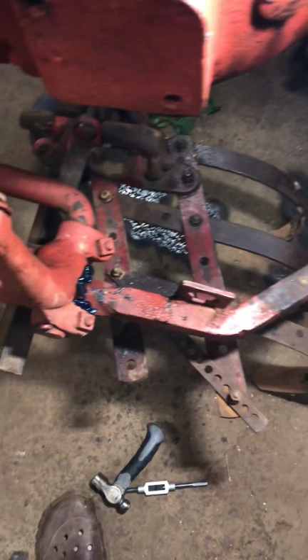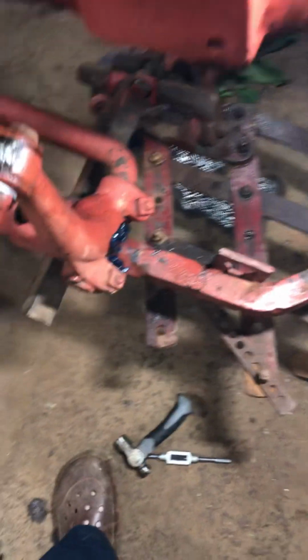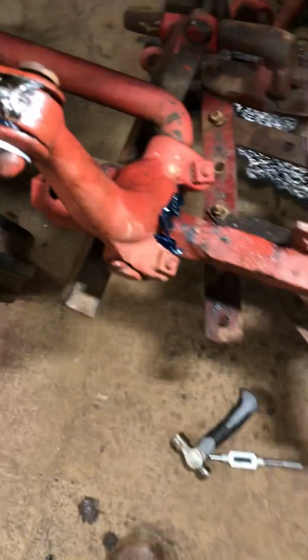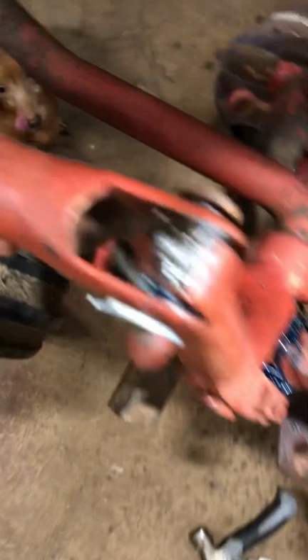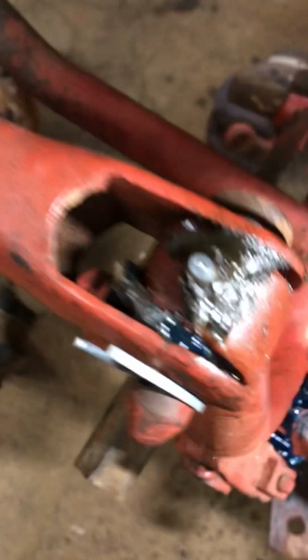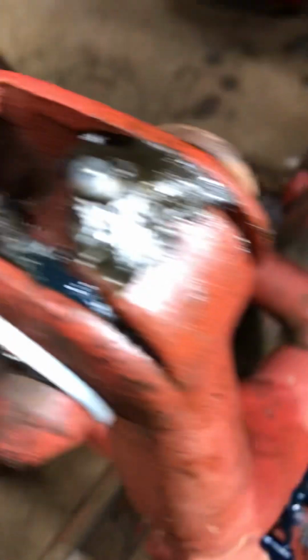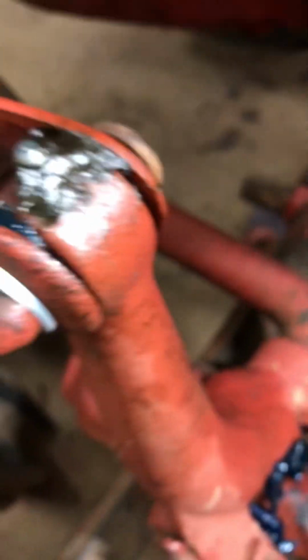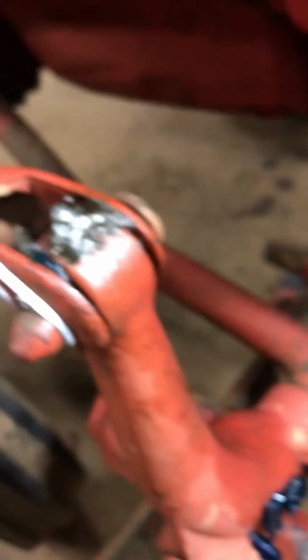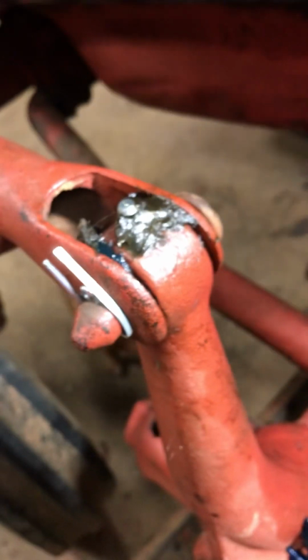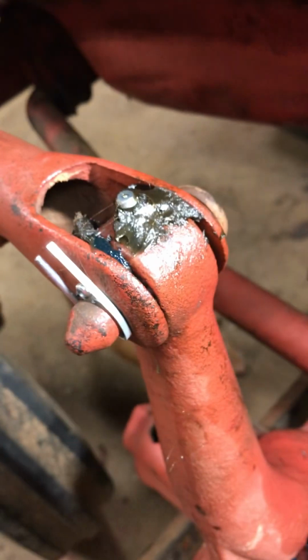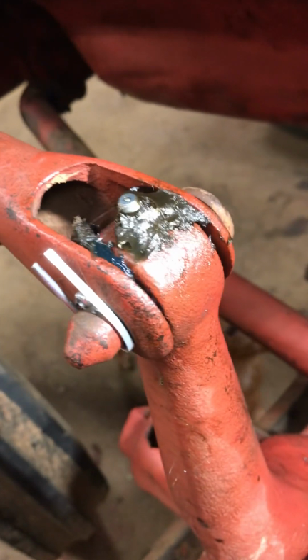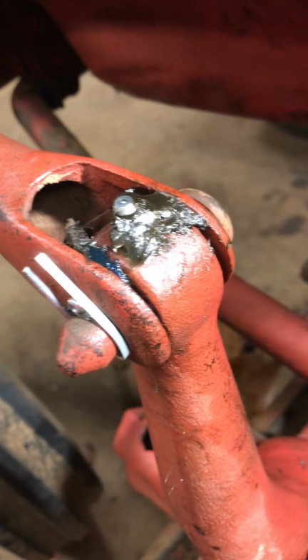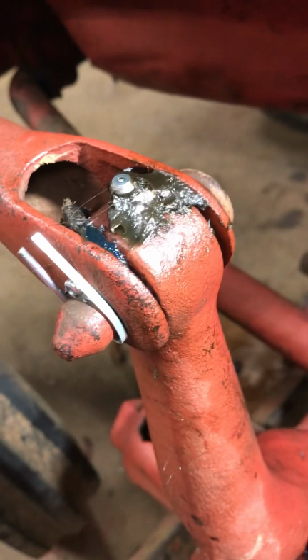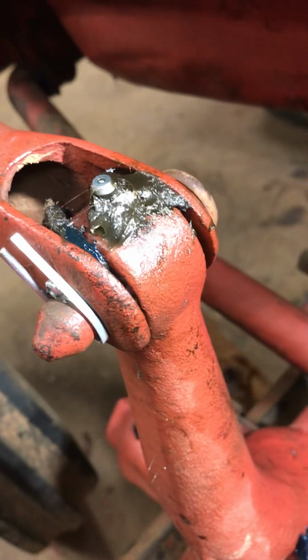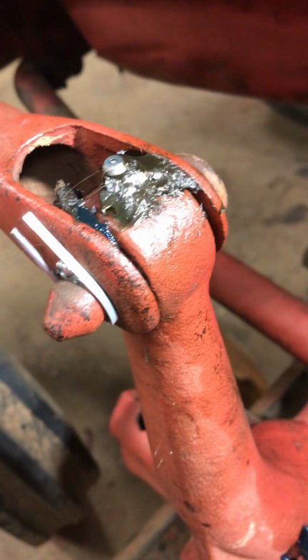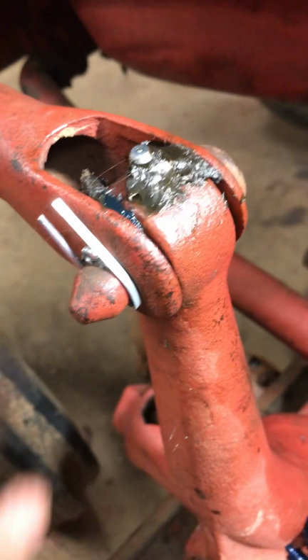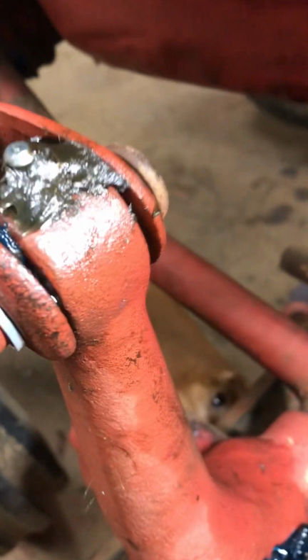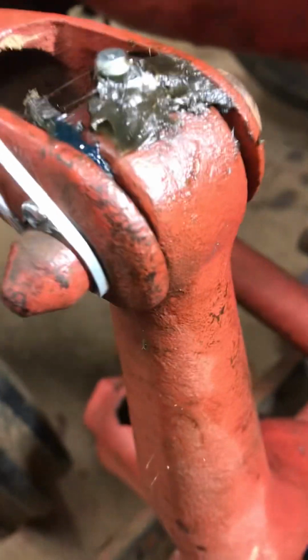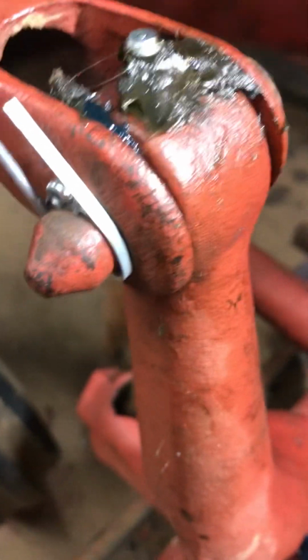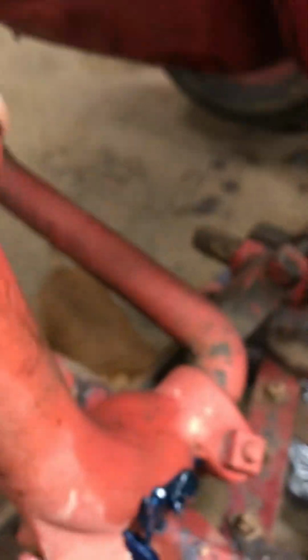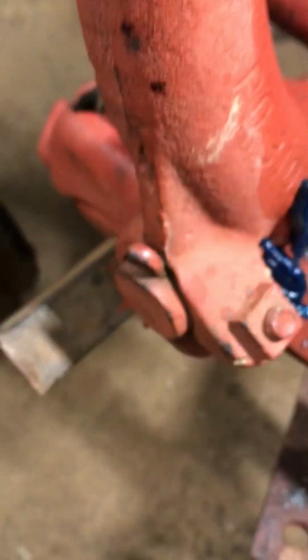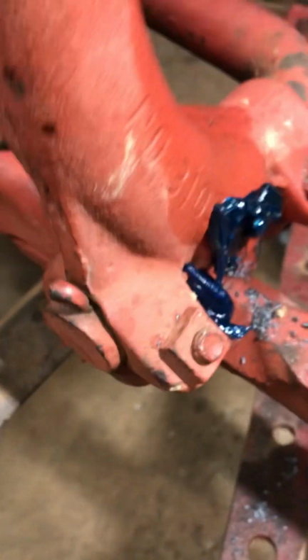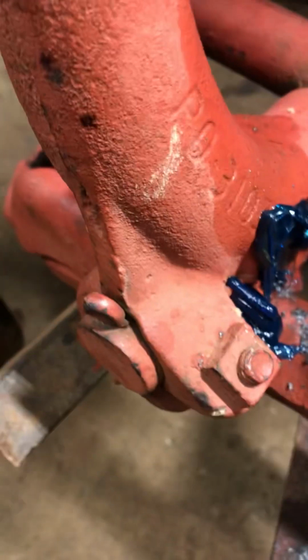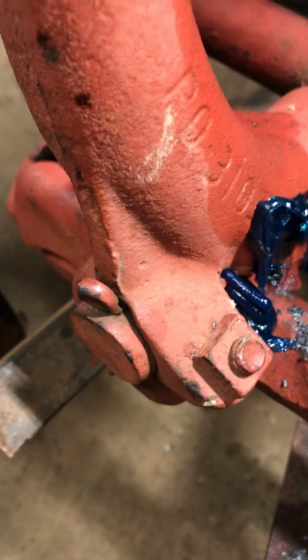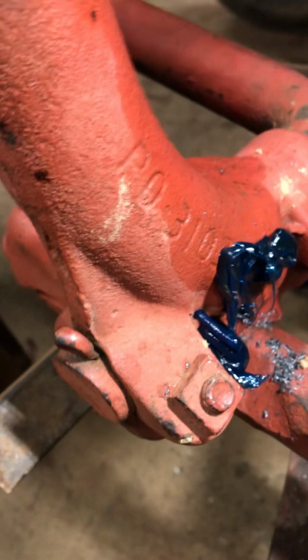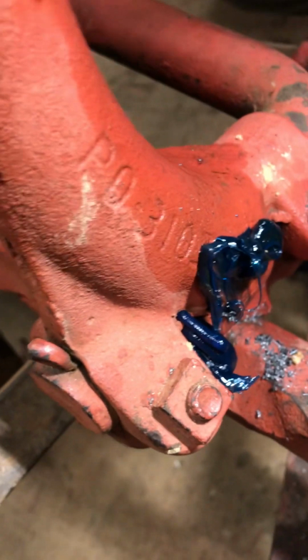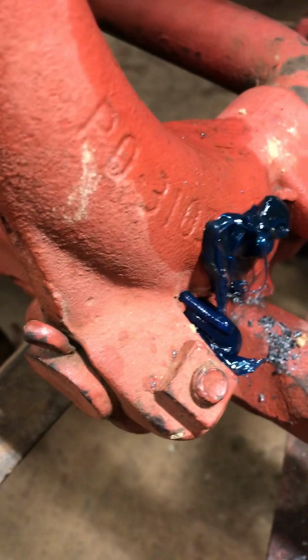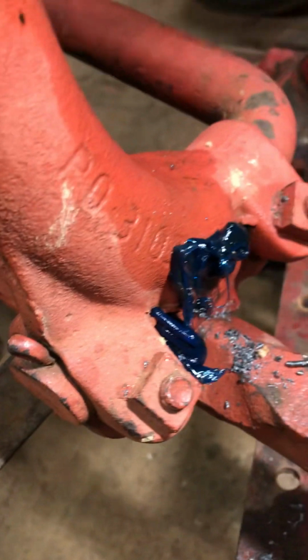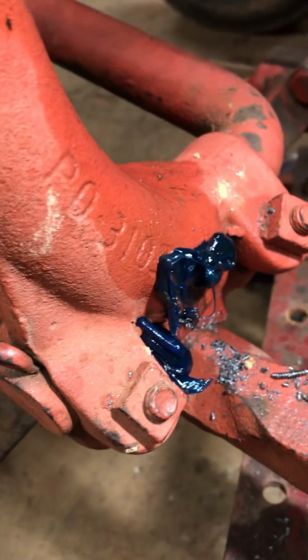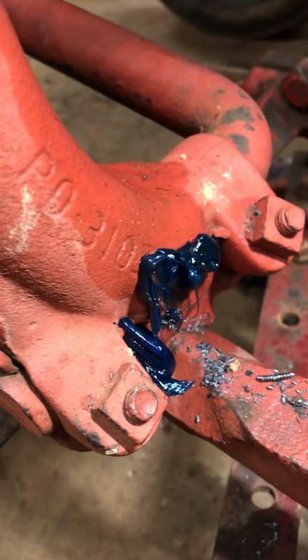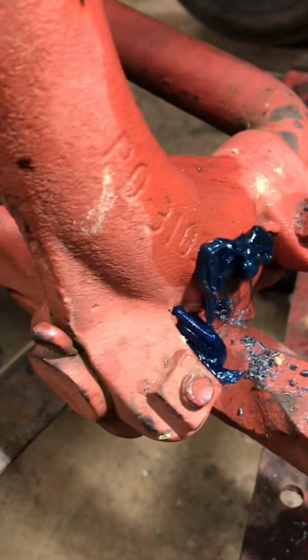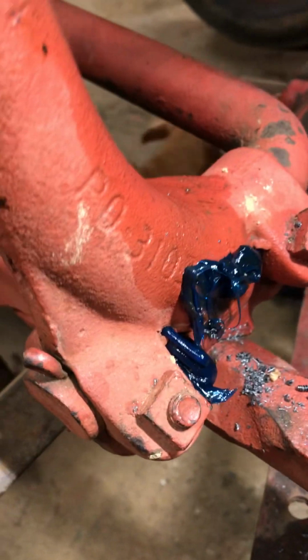What I'm simply trying to do was put grease fittings on all of the points that move. Because that's a major issue with these old Farmalls.